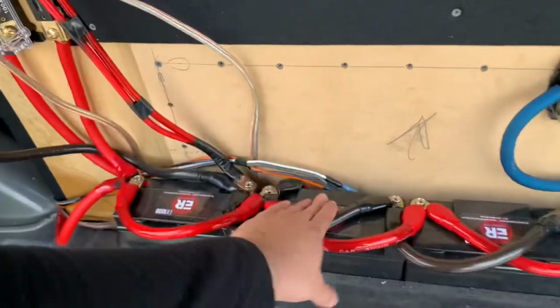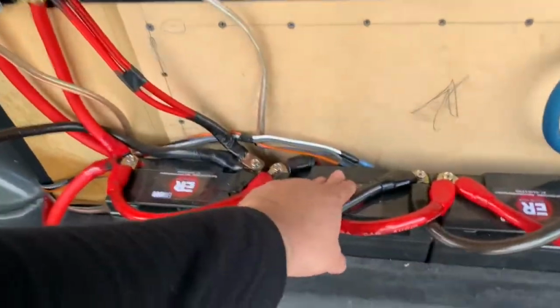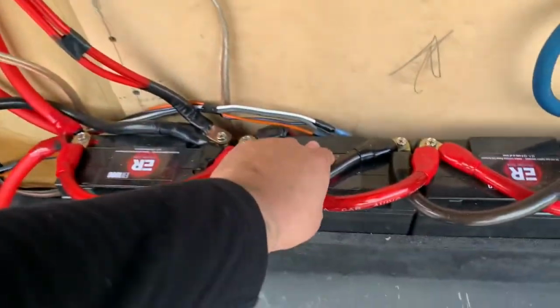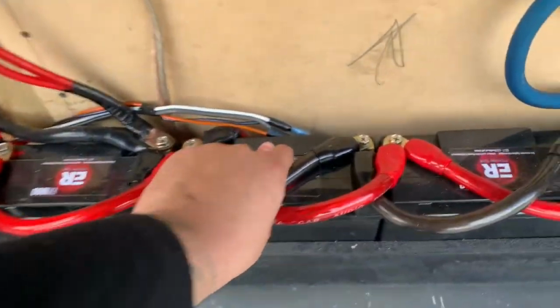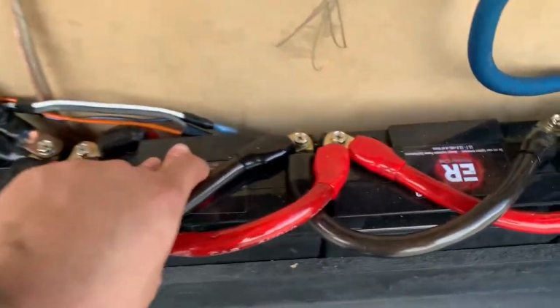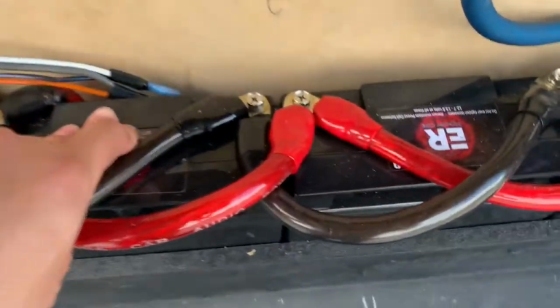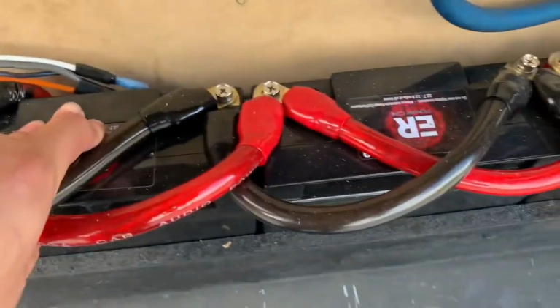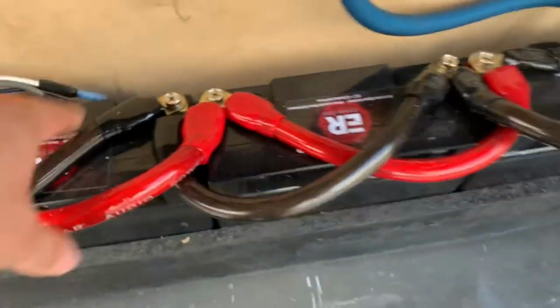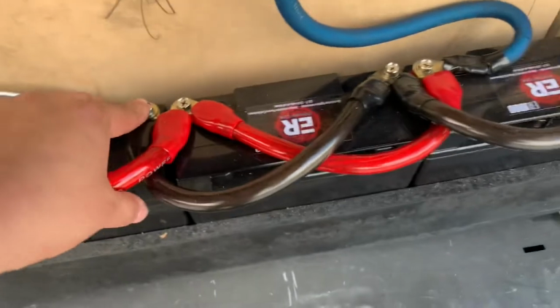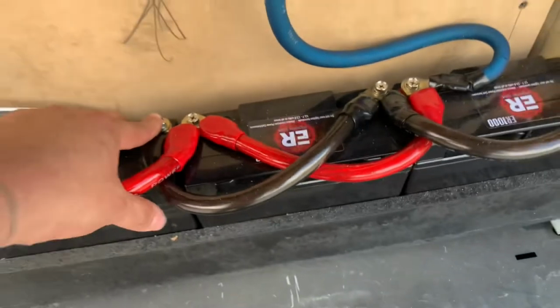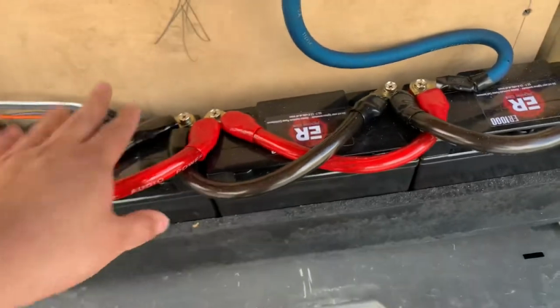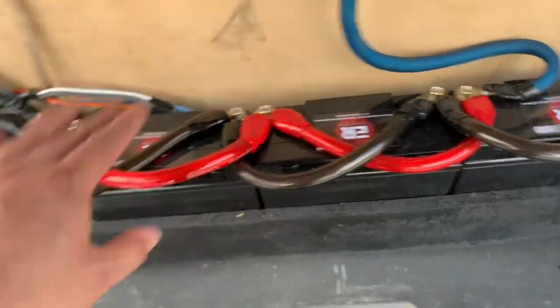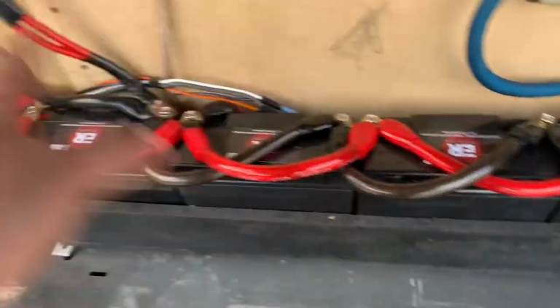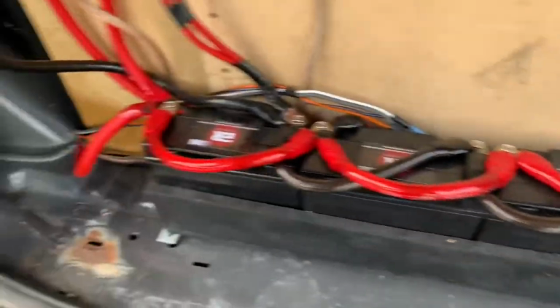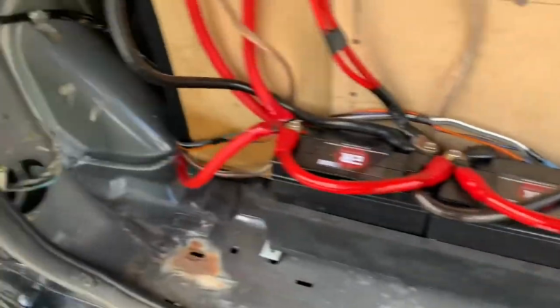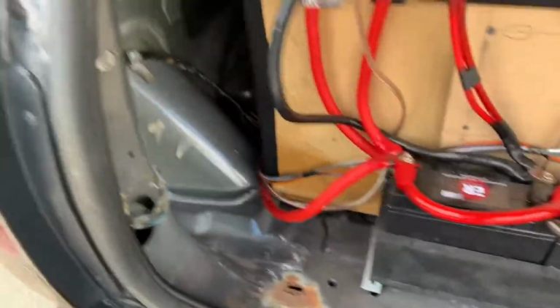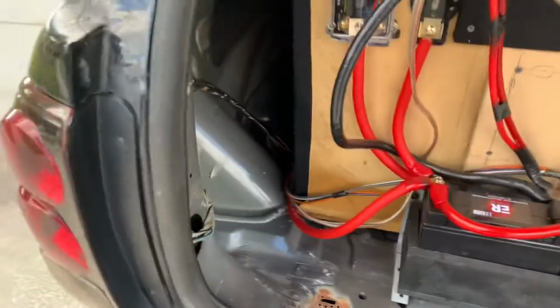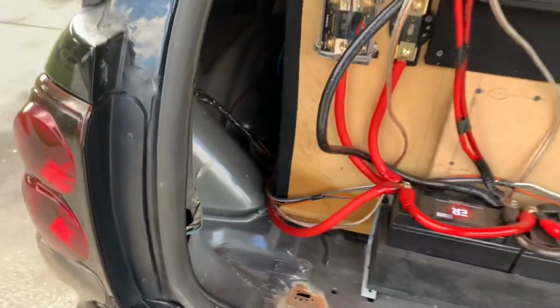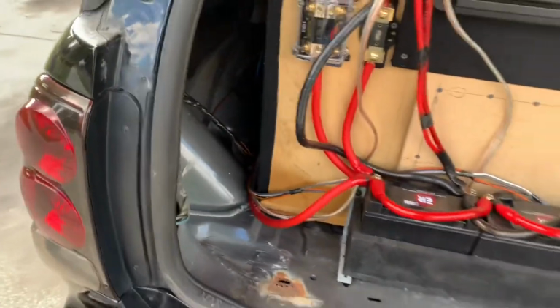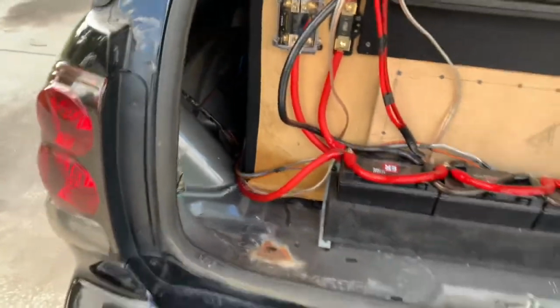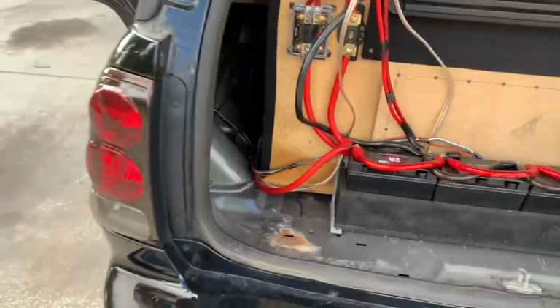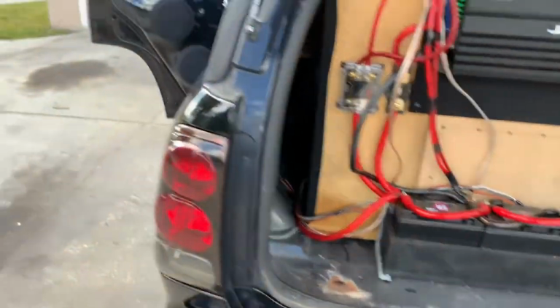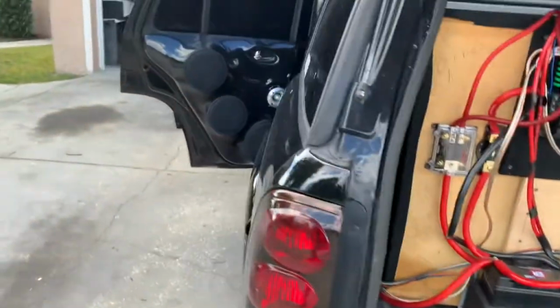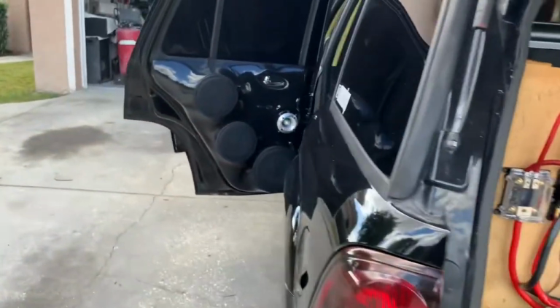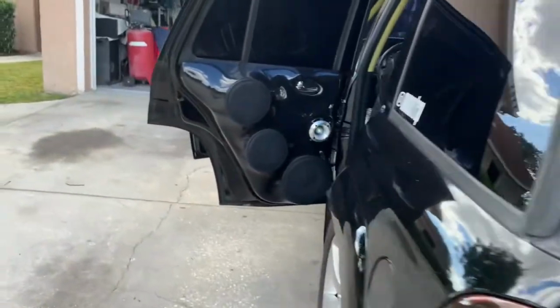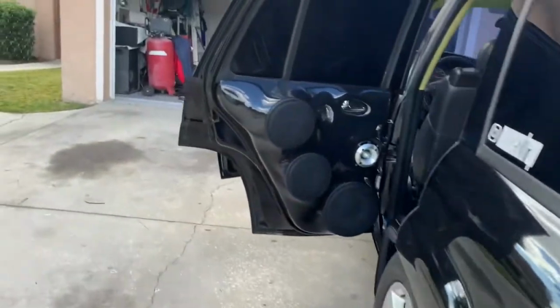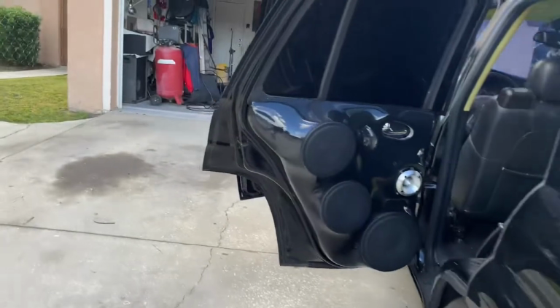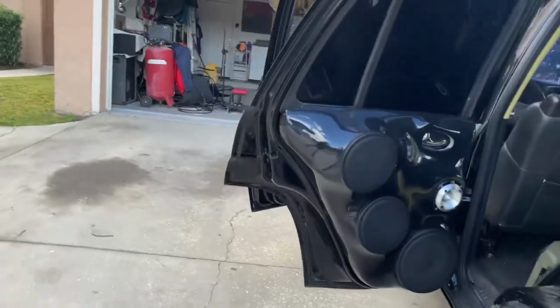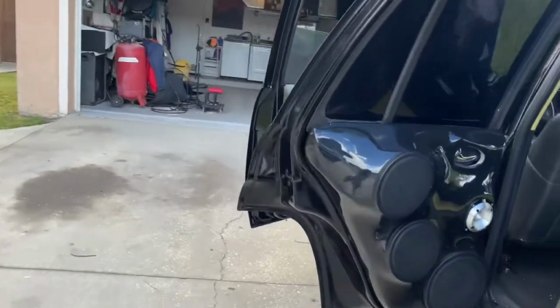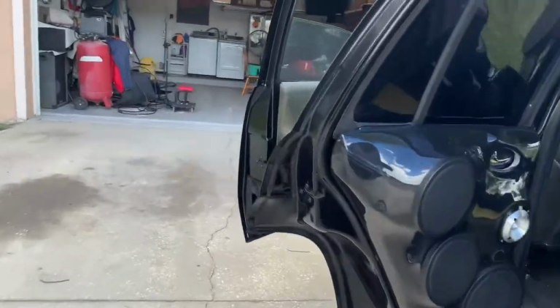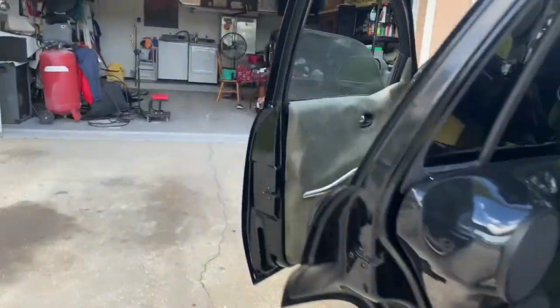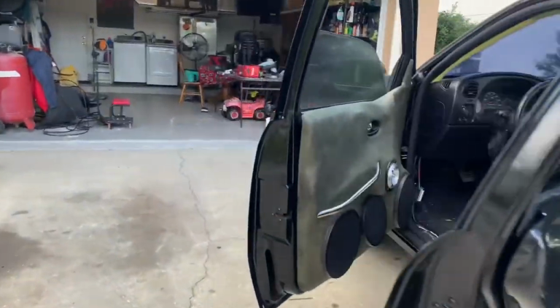These batteries right here are the truth — they're little small 12 volts, really awesome. I haven't had one issue with them. And that pretty much concludes today's video.